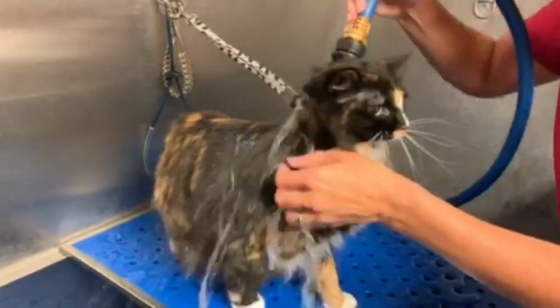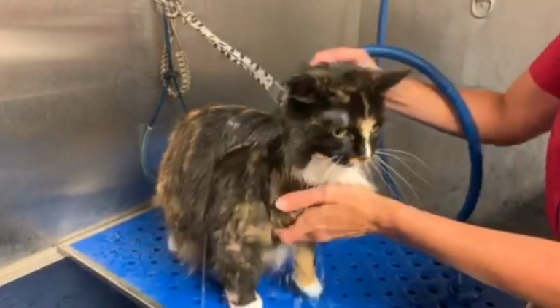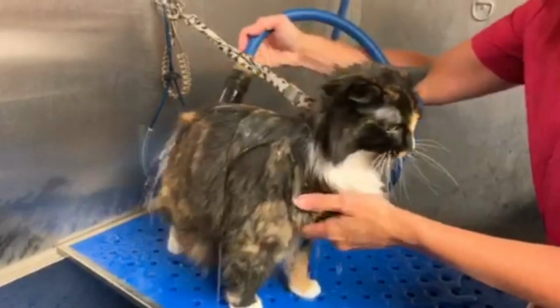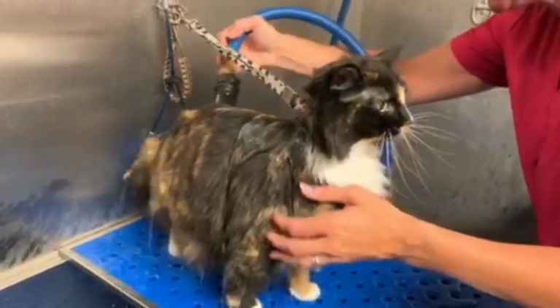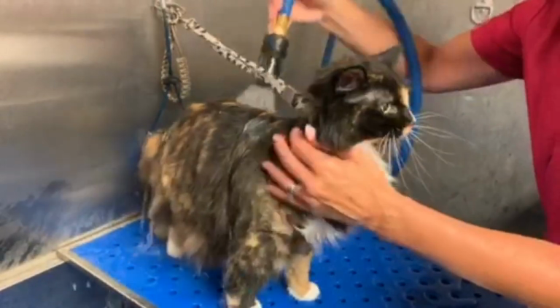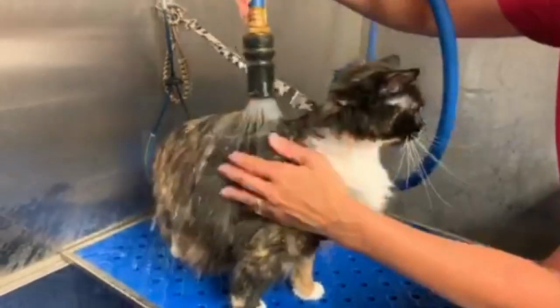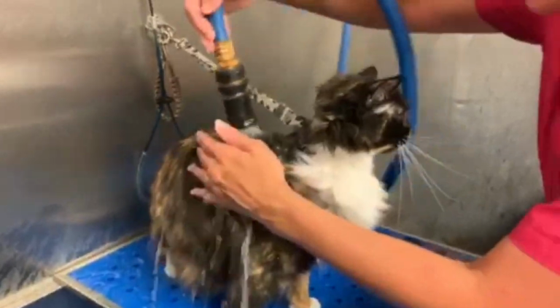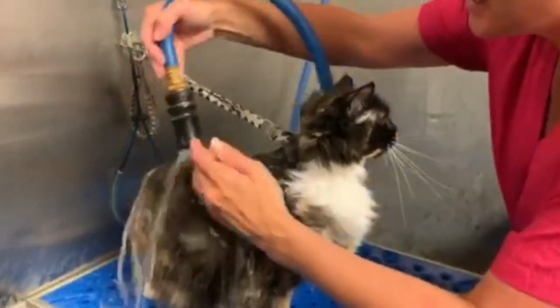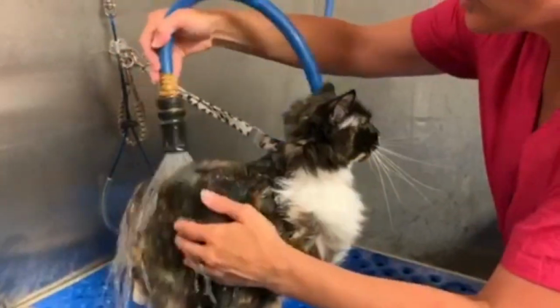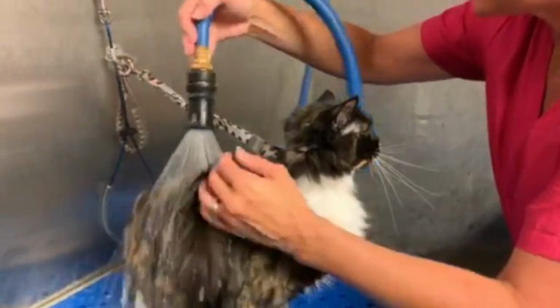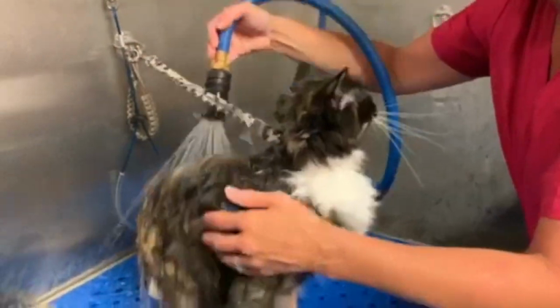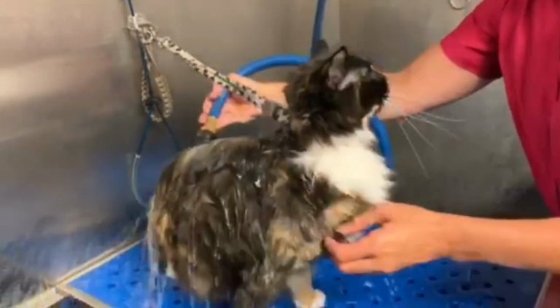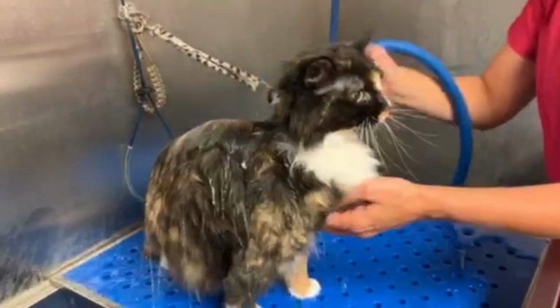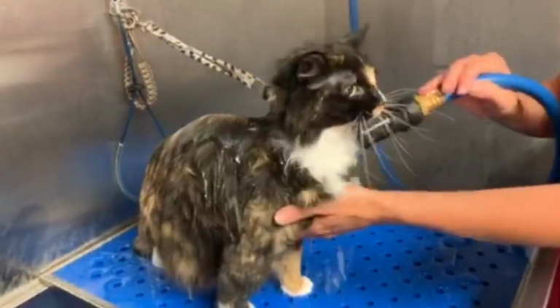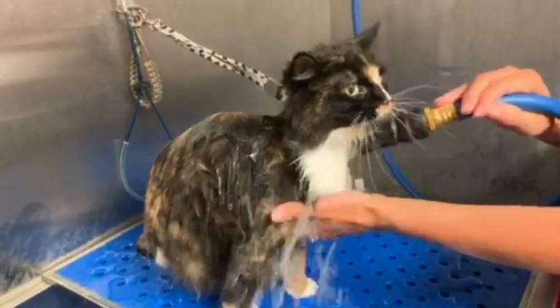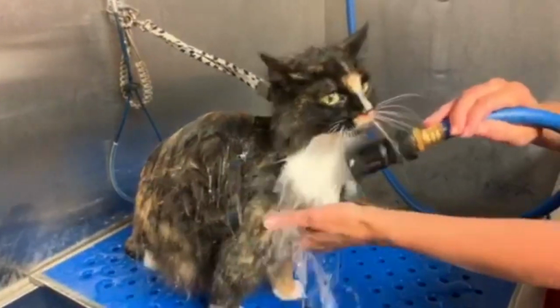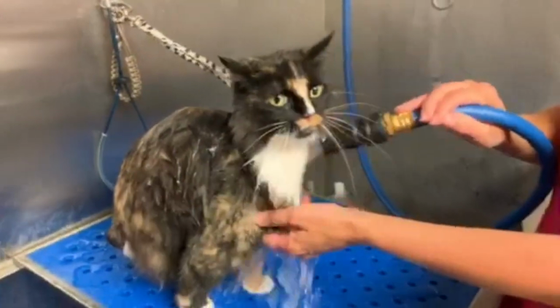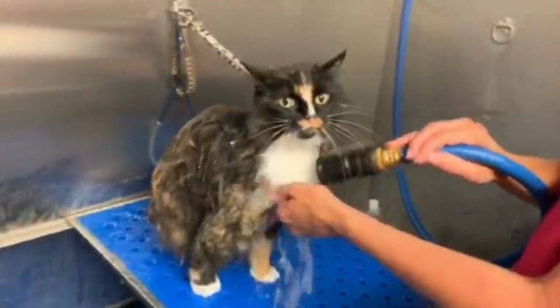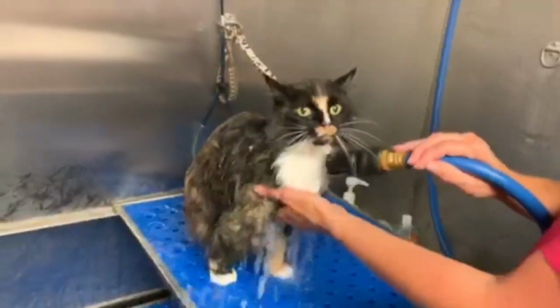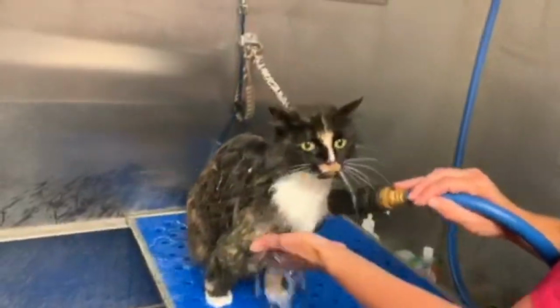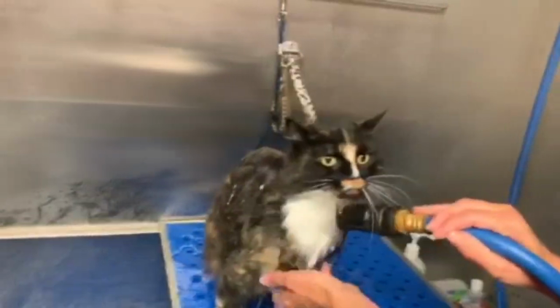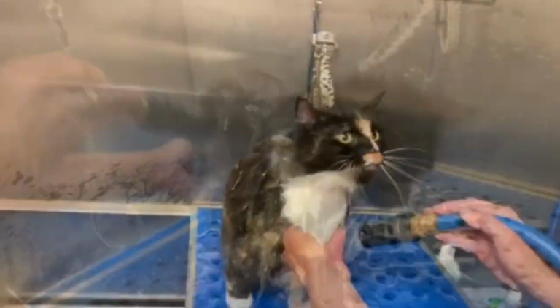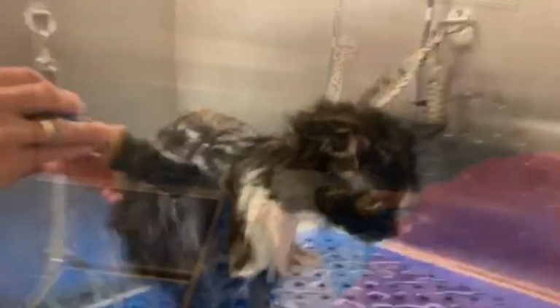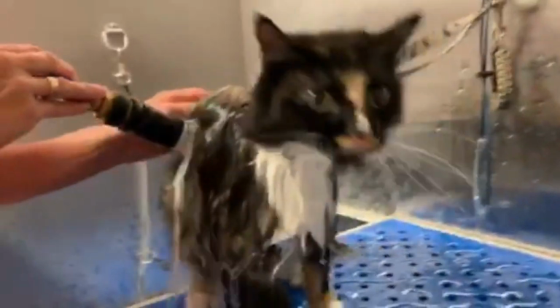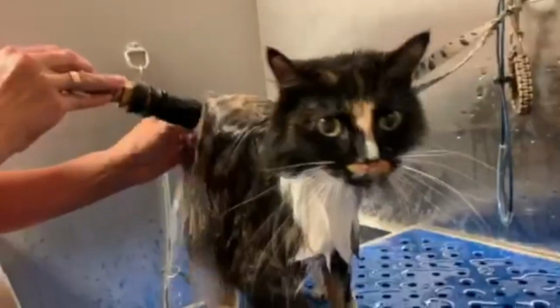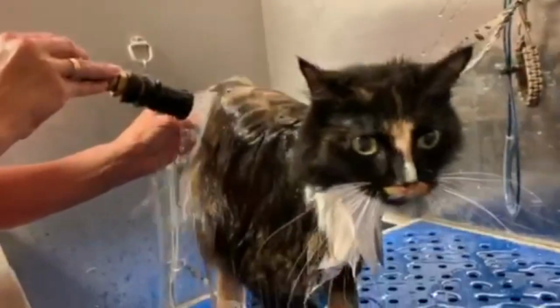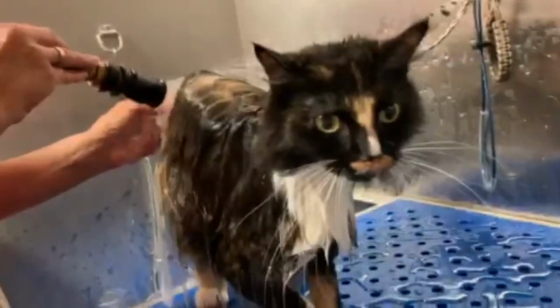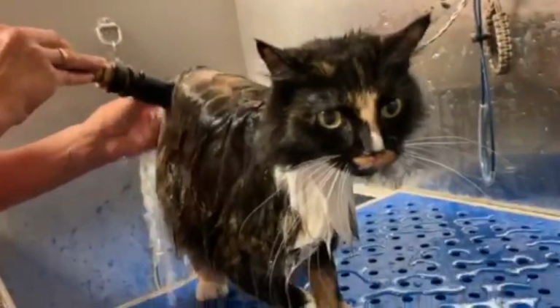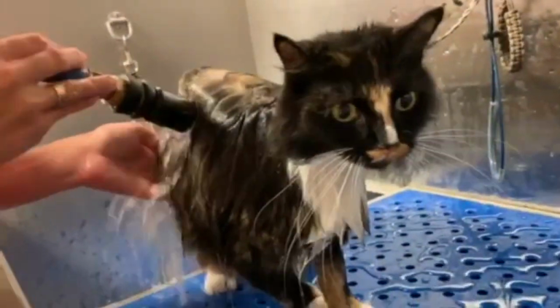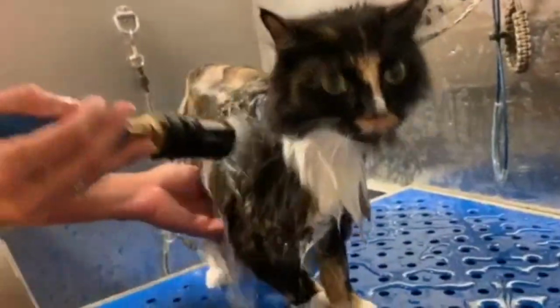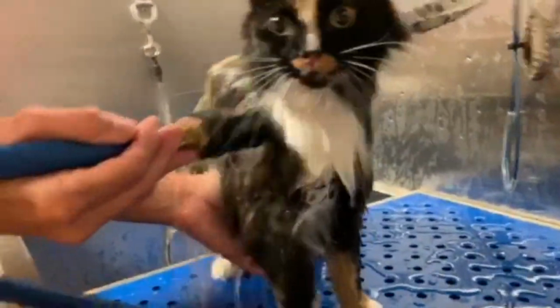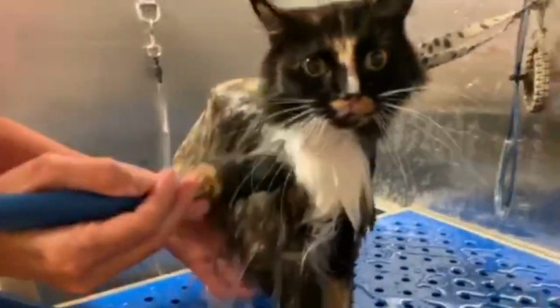I don't wet their head or their face until I'm ready to wash it, which is the last thing I wash because it annoys them. So I'm just going to thoroughly rinse my cat — thoroughly. Over-rinse. That means over-rinse. It's loosening up all the dander.